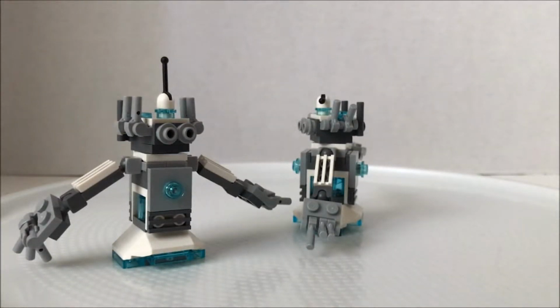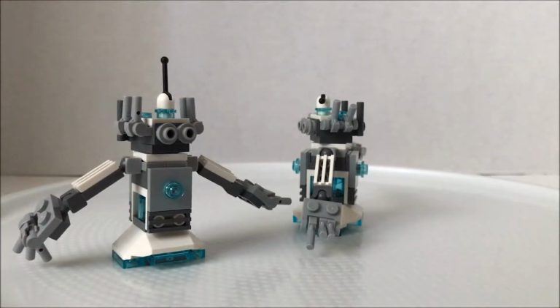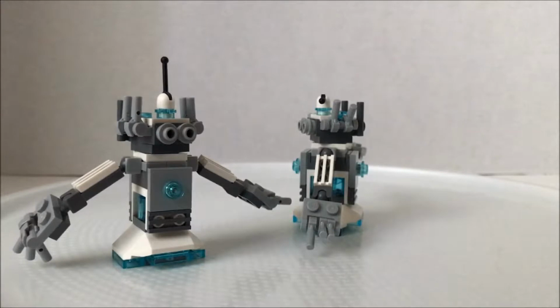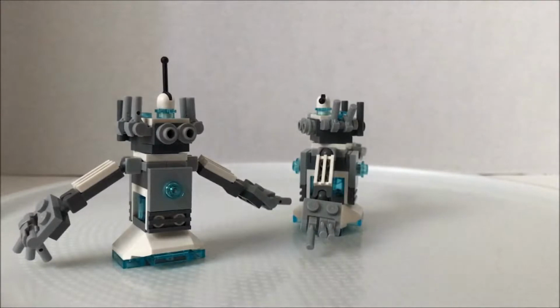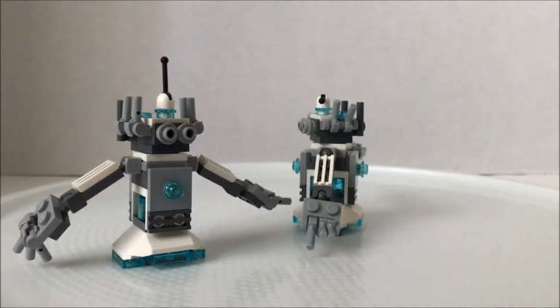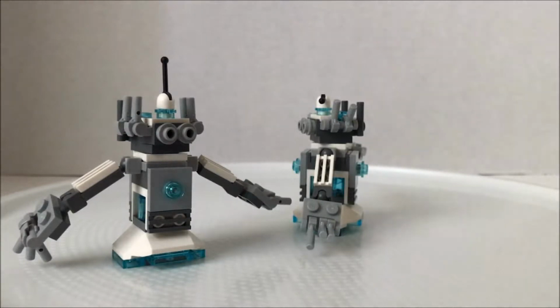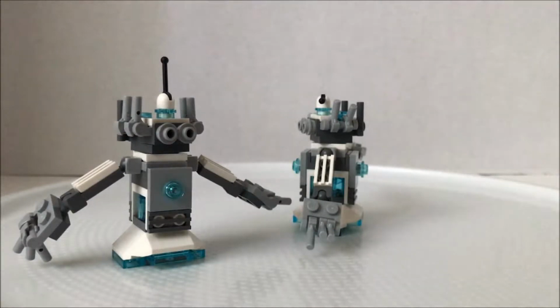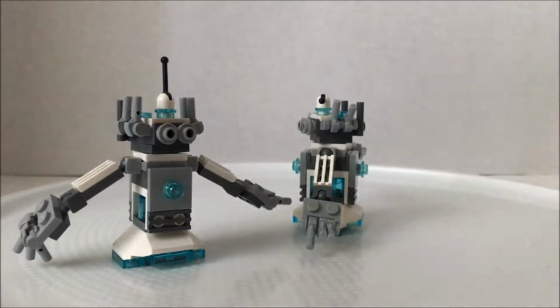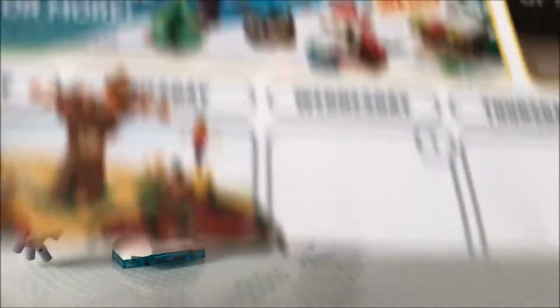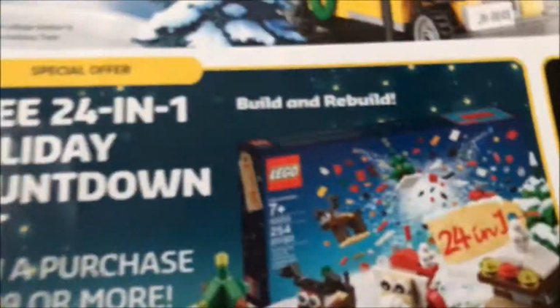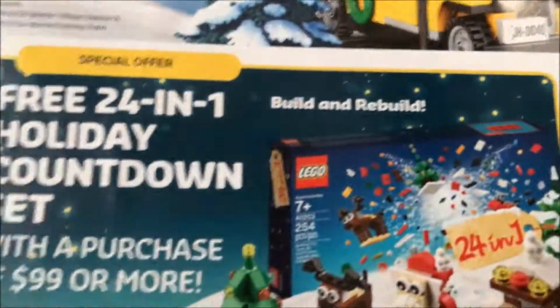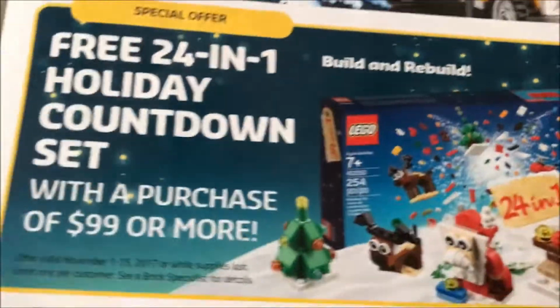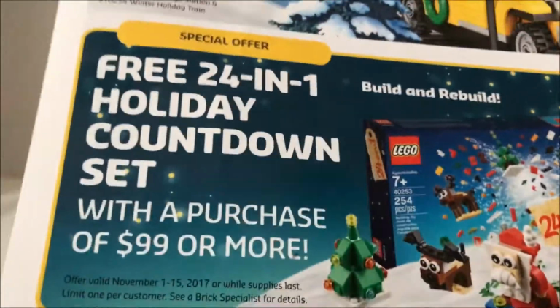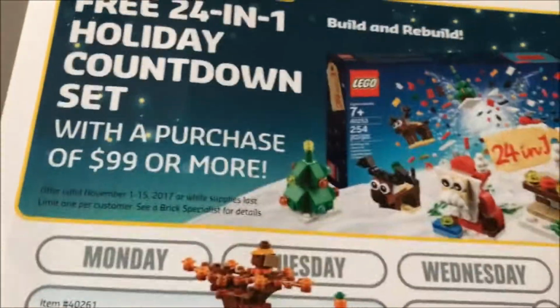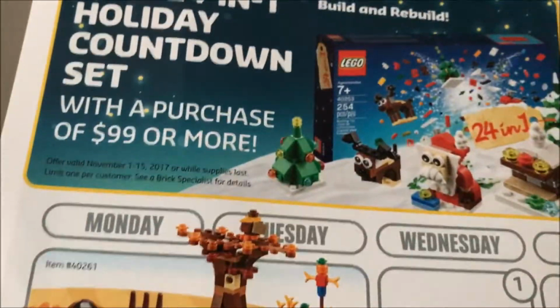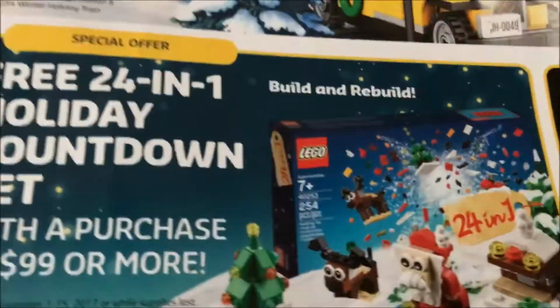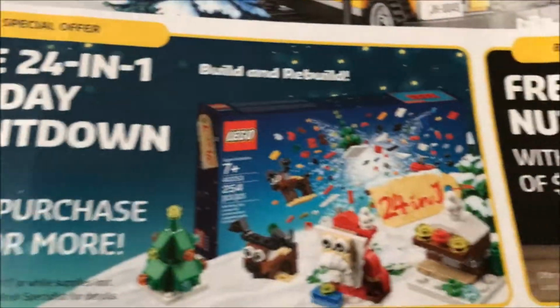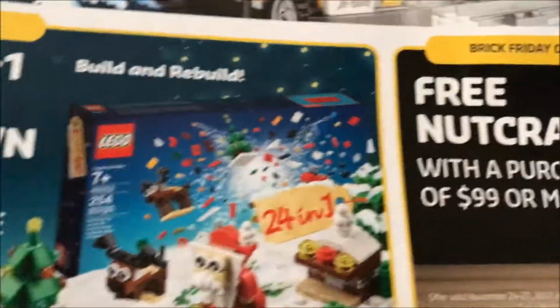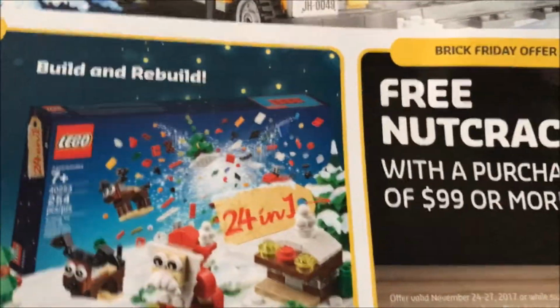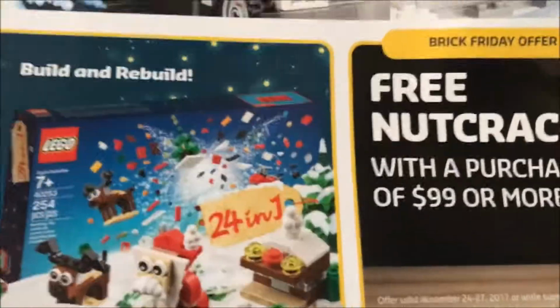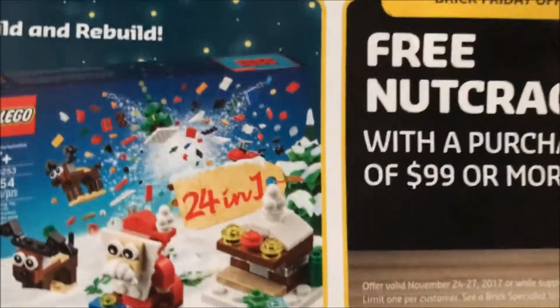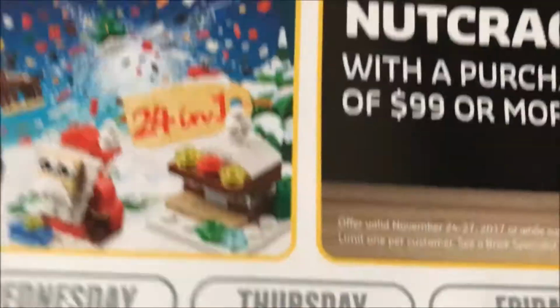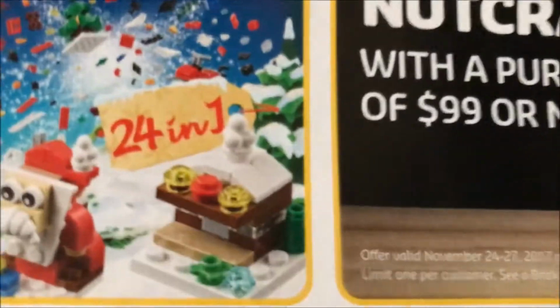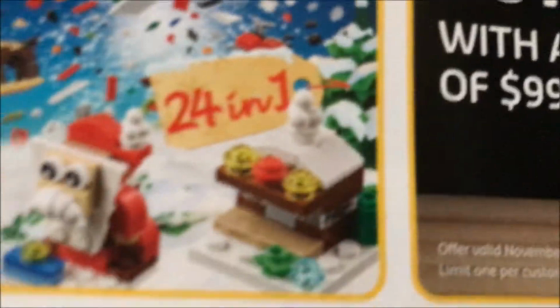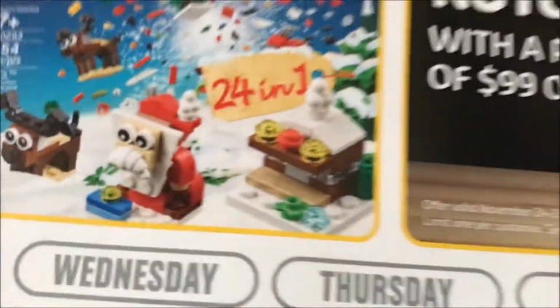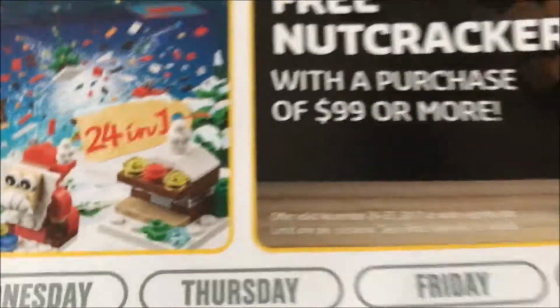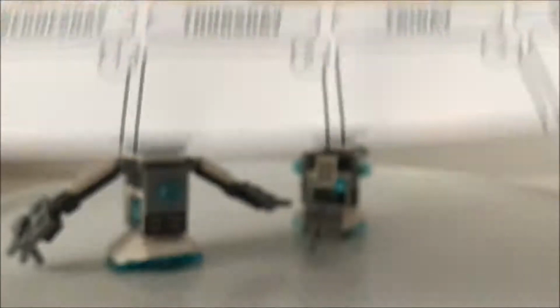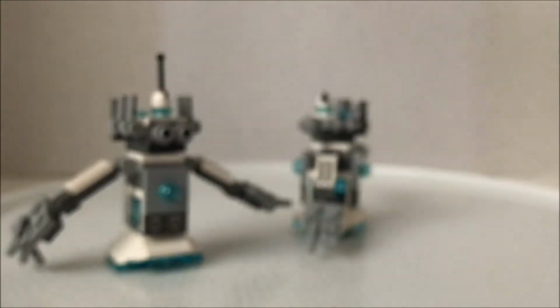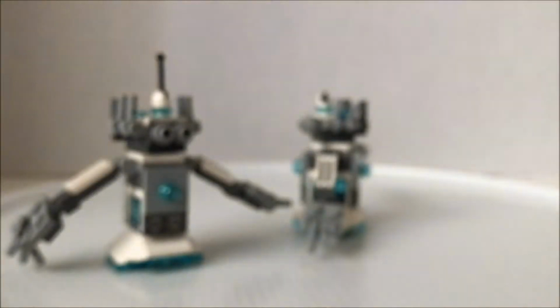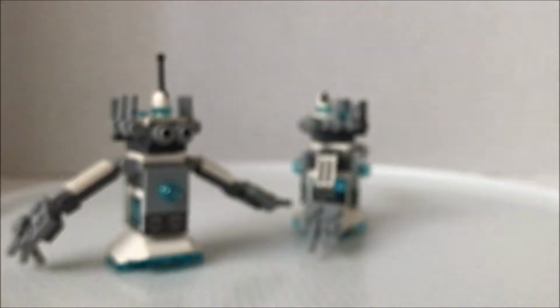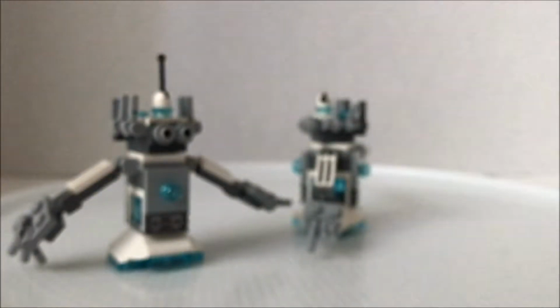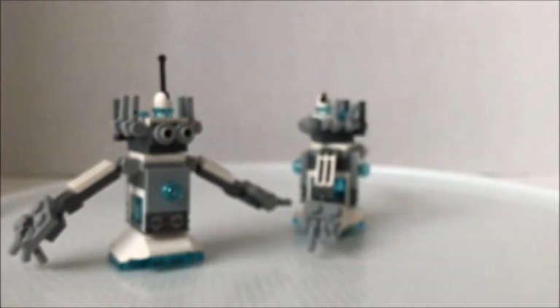Apparently they're doing the 24-in-1 holiday countdown thing again, which was not worth it last year, so — nope.